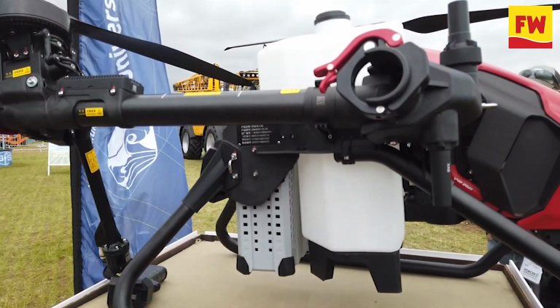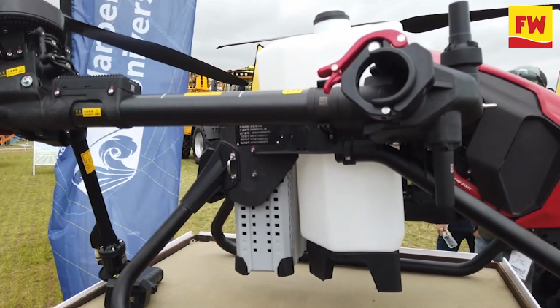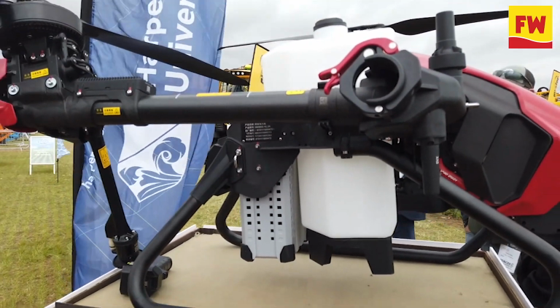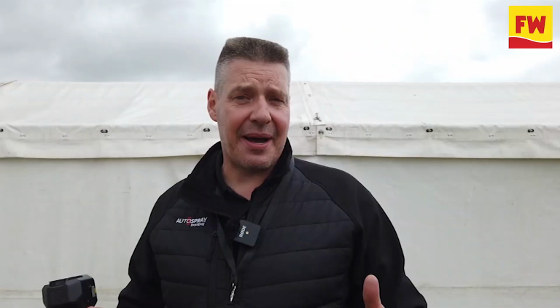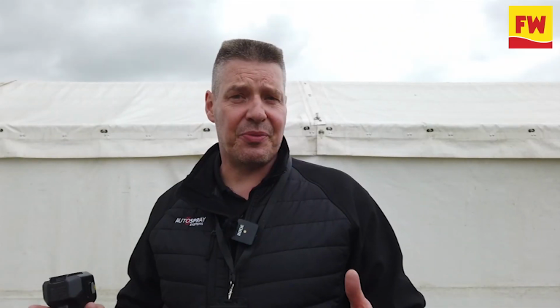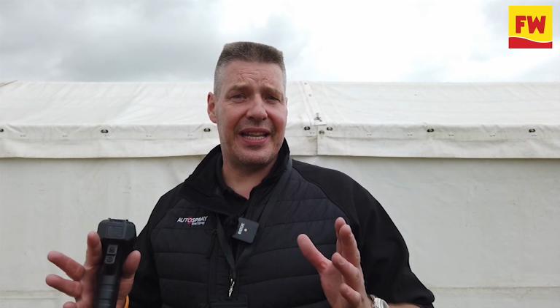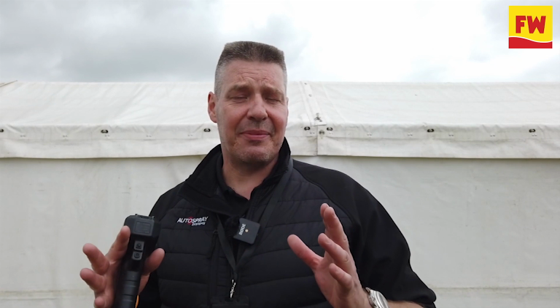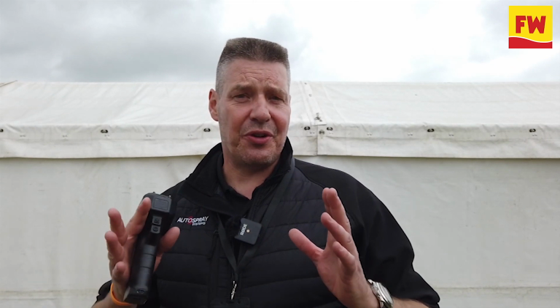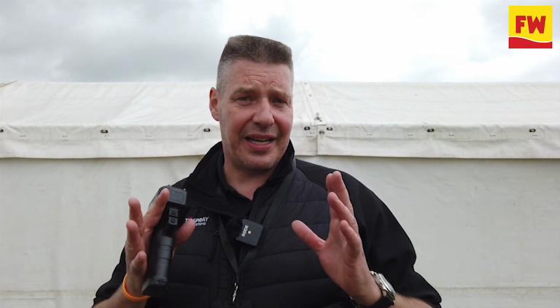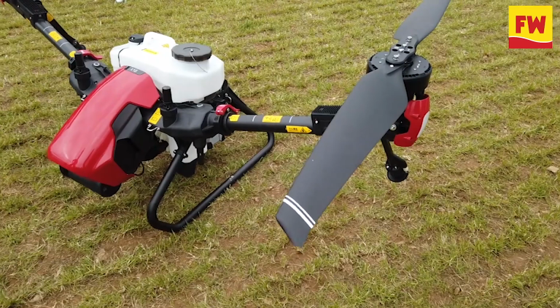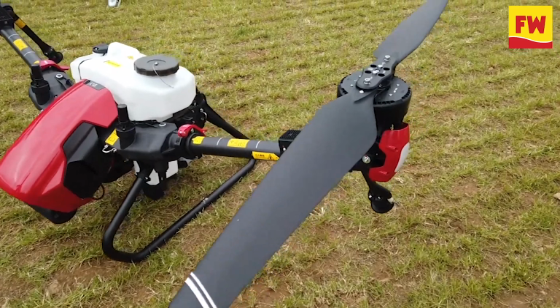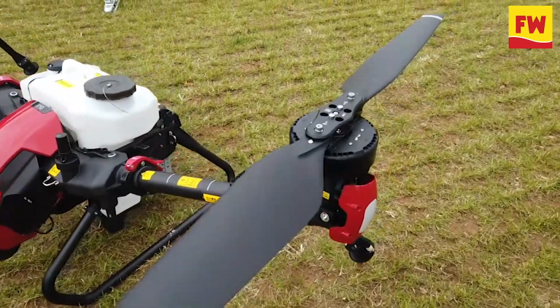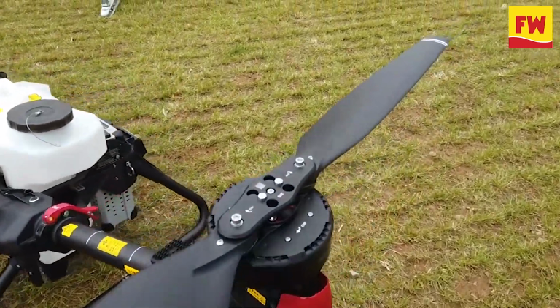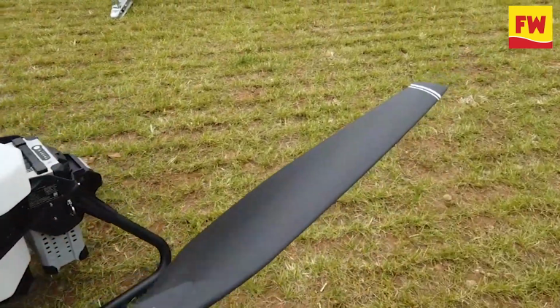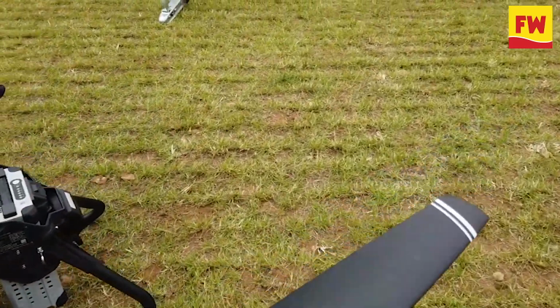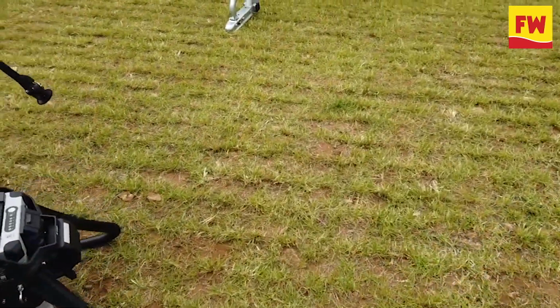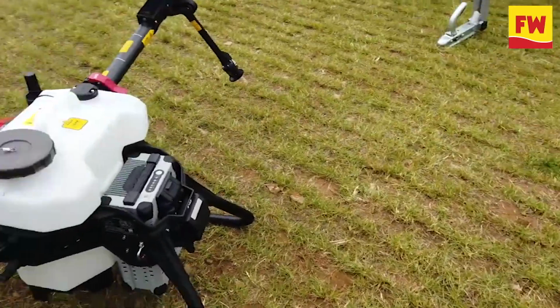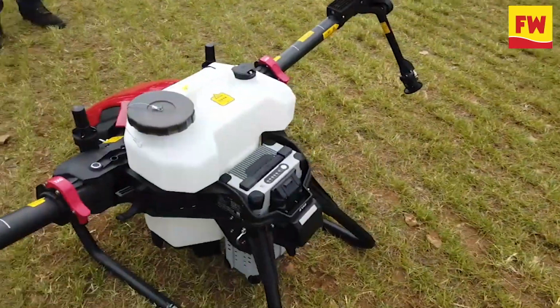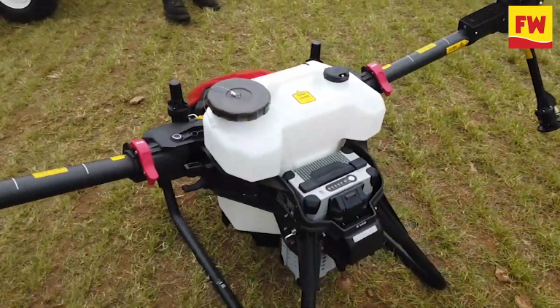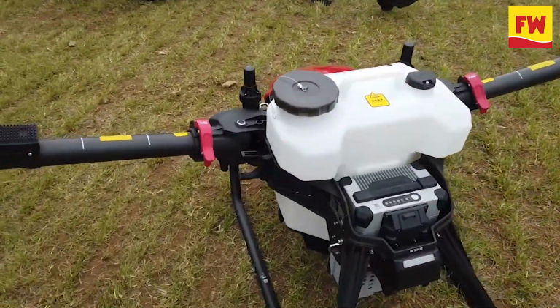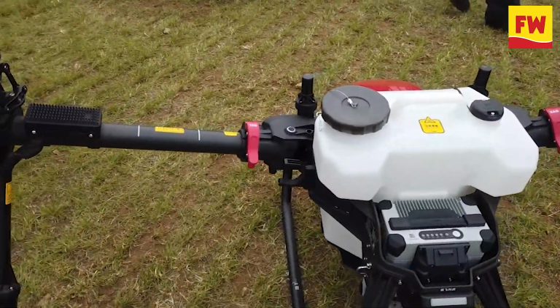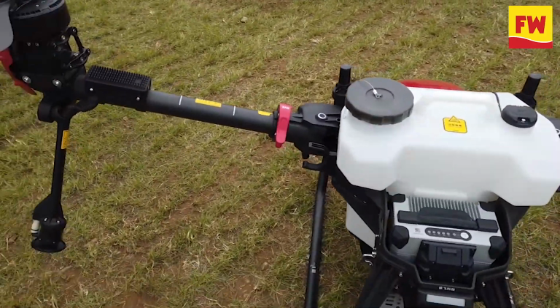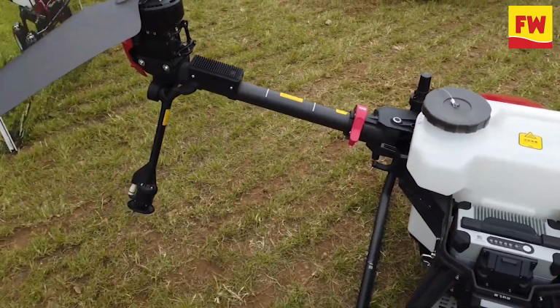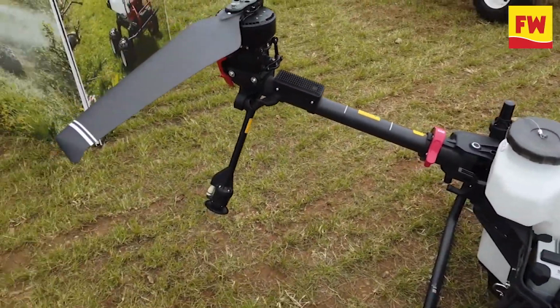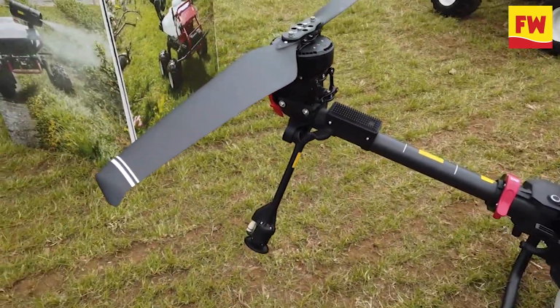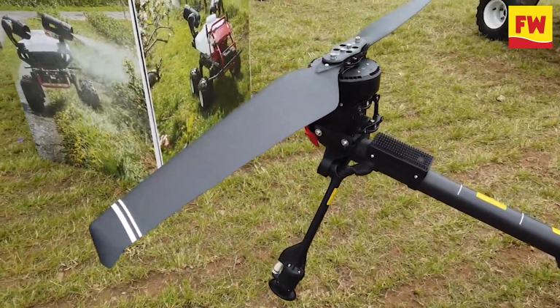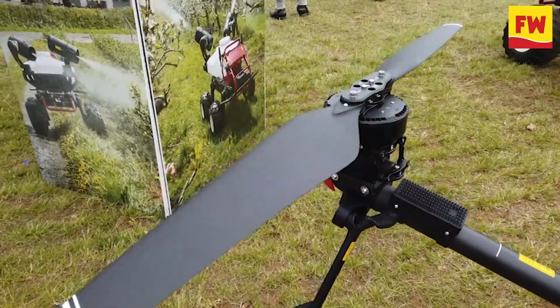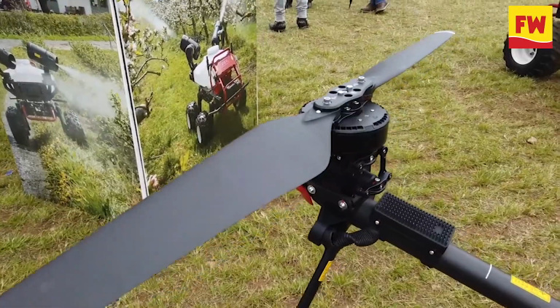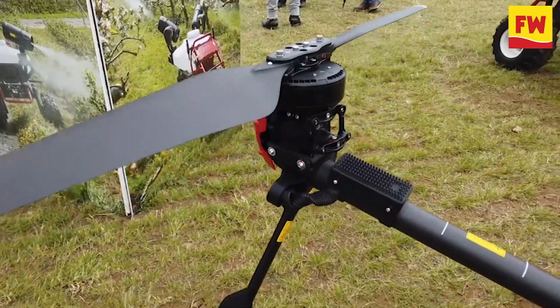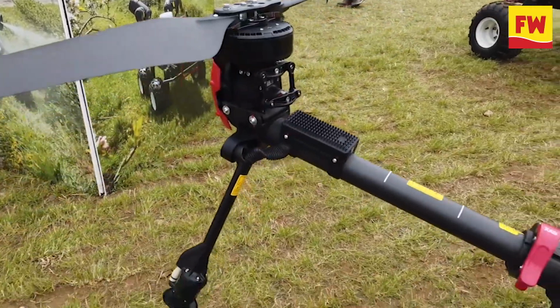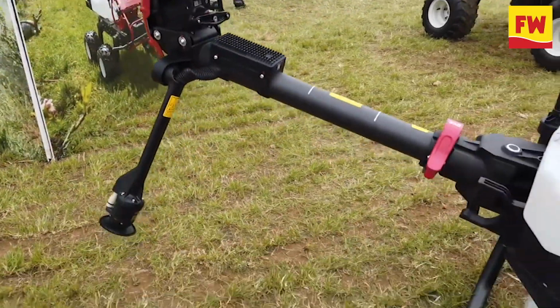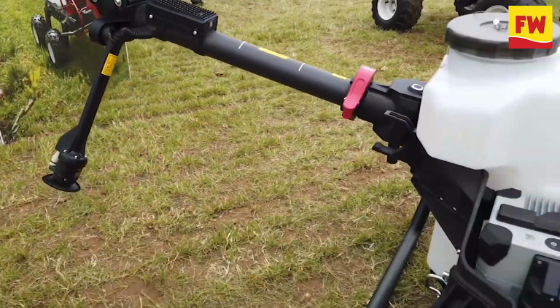And of course, it now has integrated cameras which allow it to scan your field and identify through AI potential areas for increased or reduced spray or fertilization, giving you a very nicely integrated and rounded package.